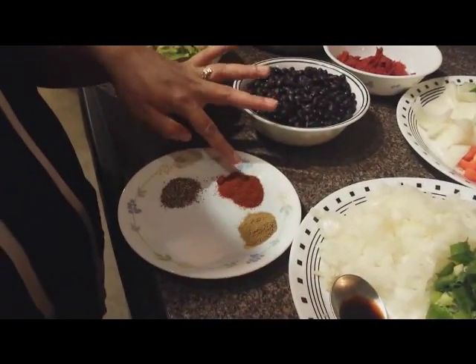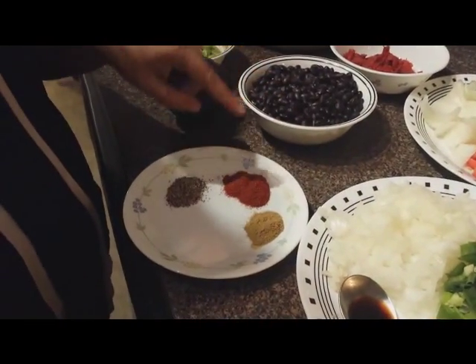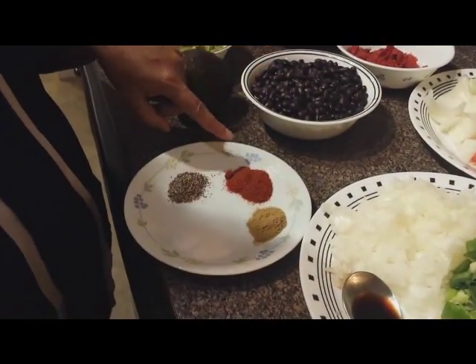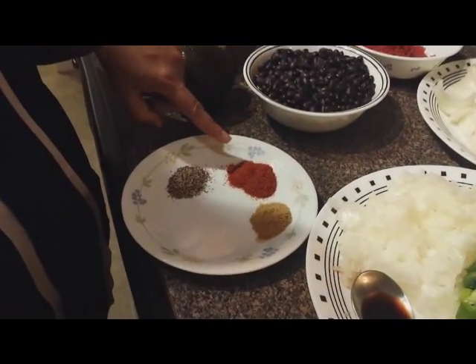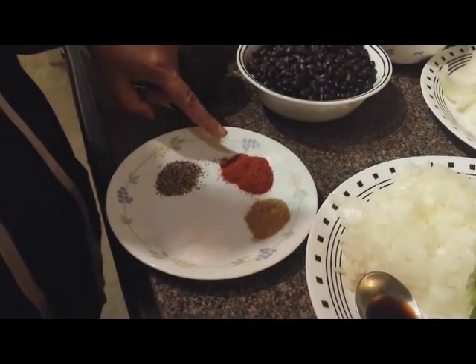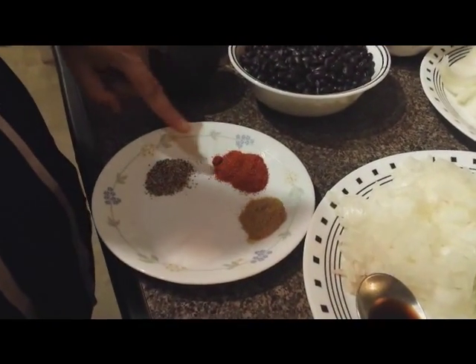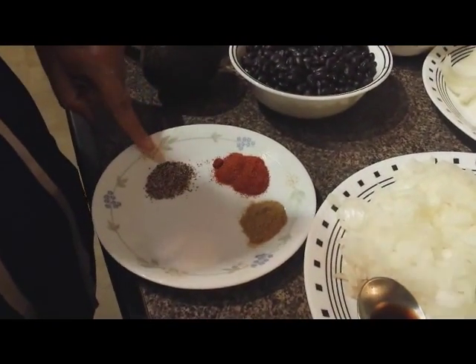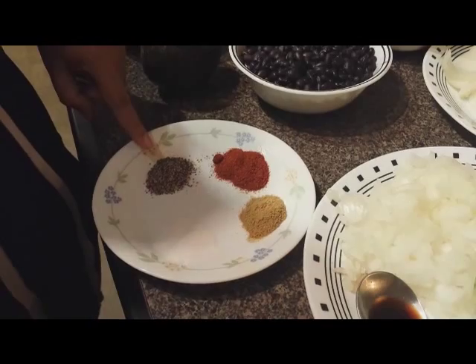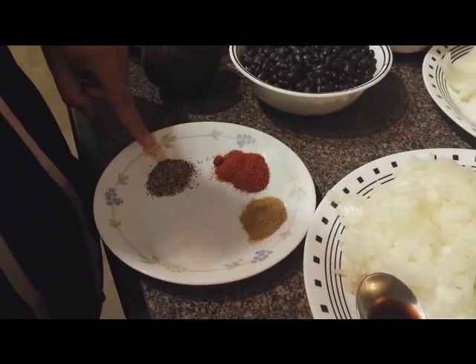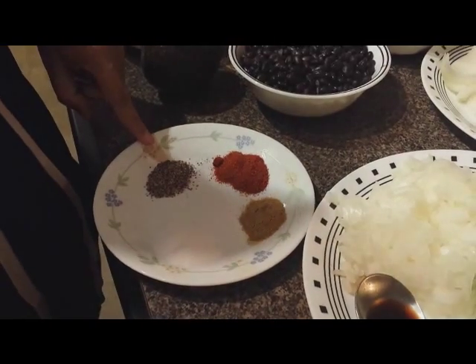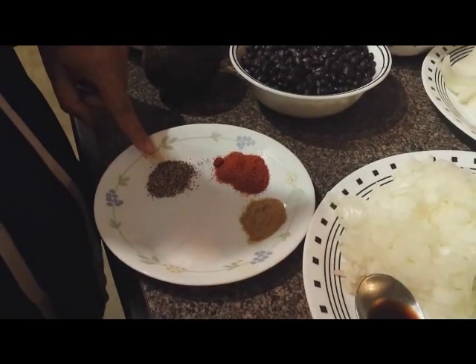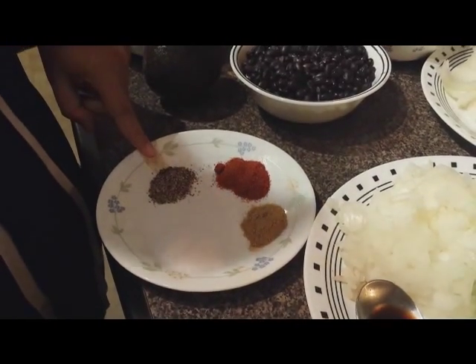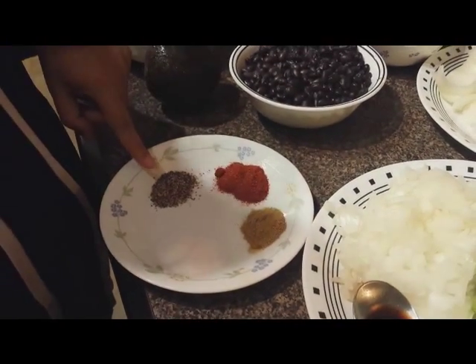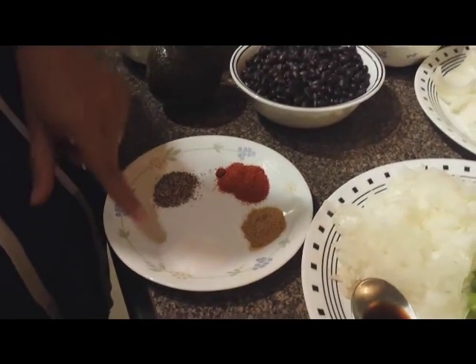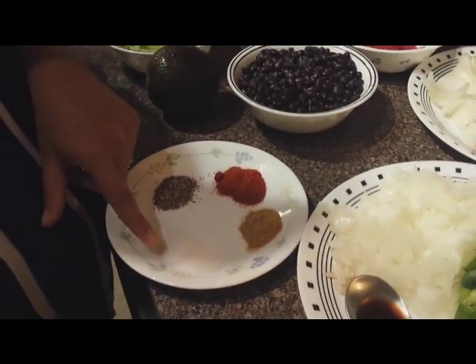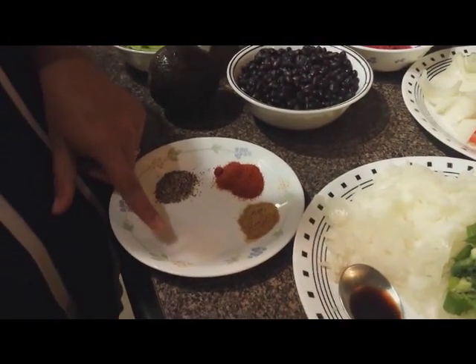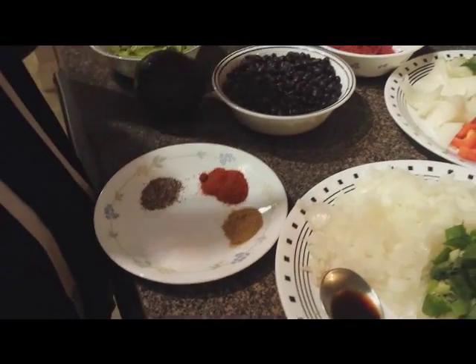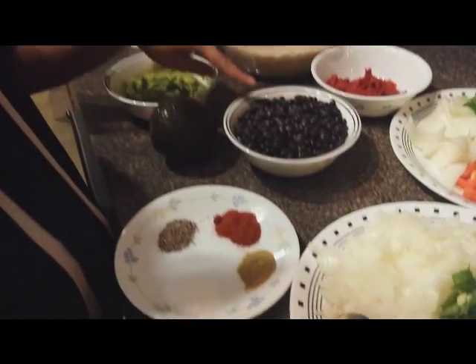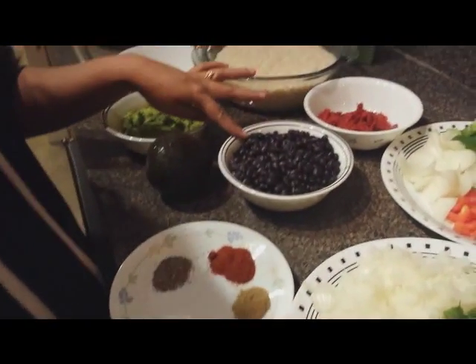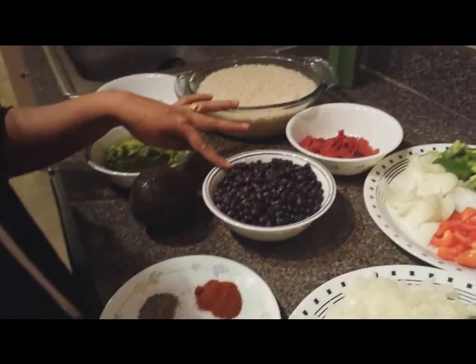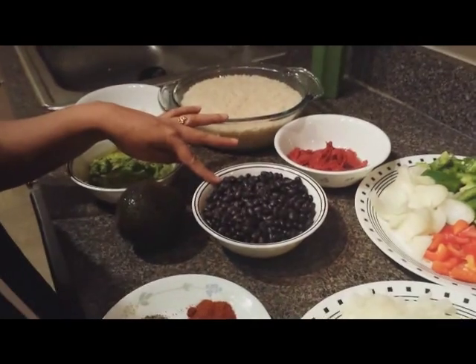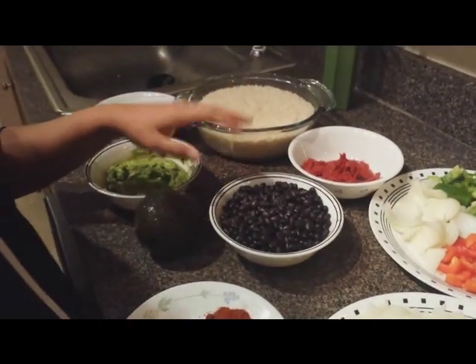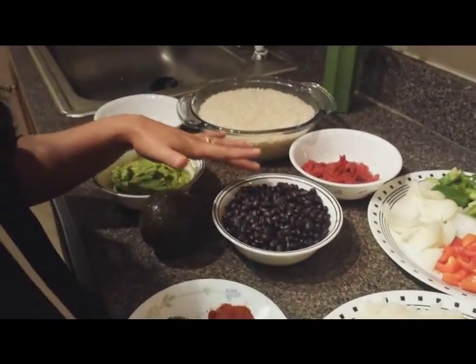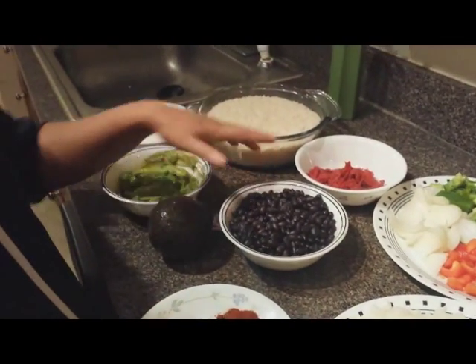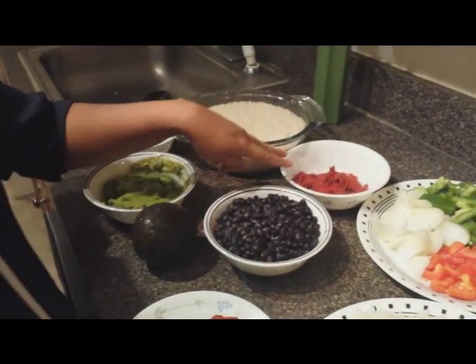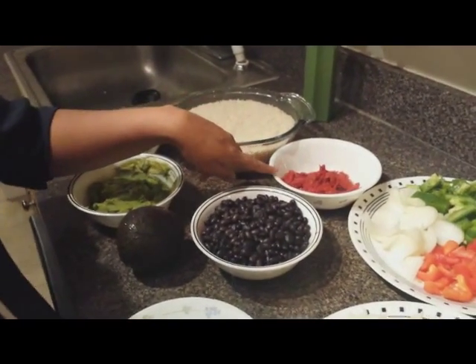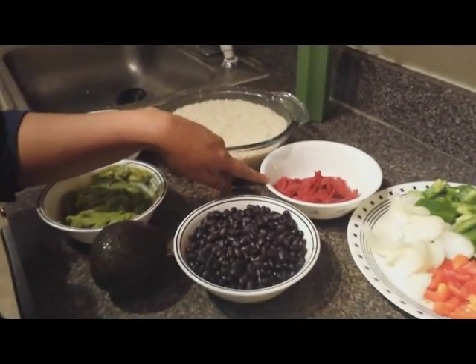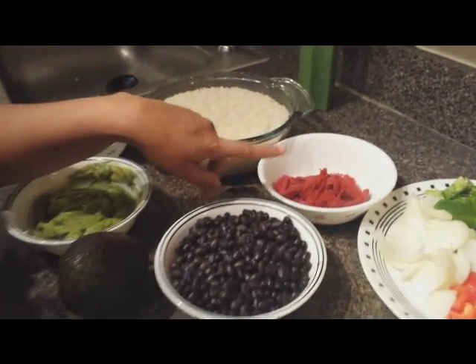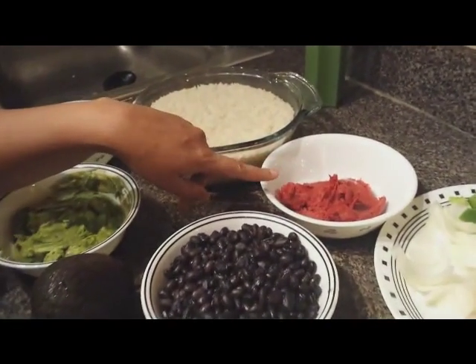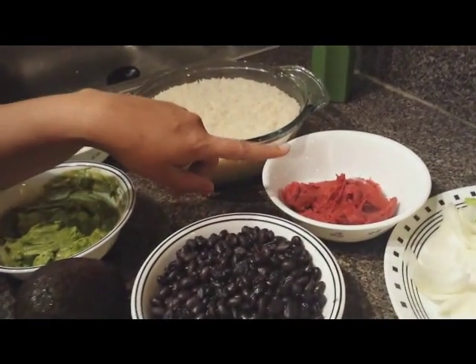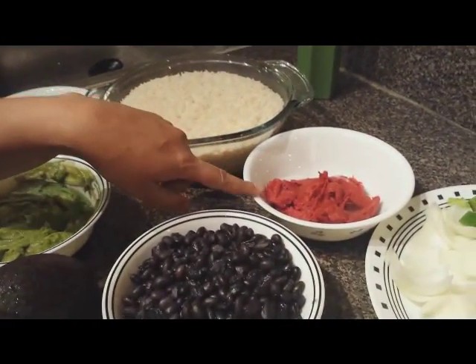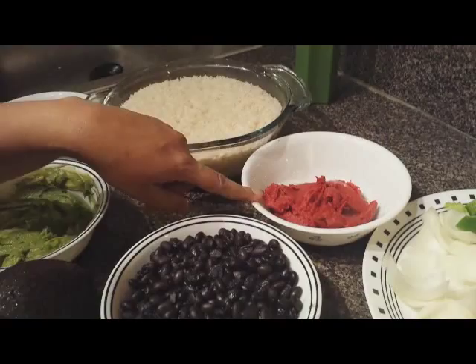We also need 1.5 teaspoons of red chili powder, 1 teaspoon of black pepper crushed, salt to taste, boiled black beans, and 1 cup of tomato paste.